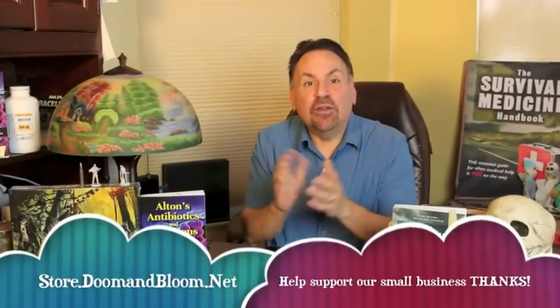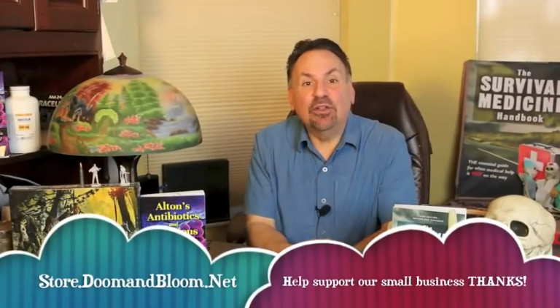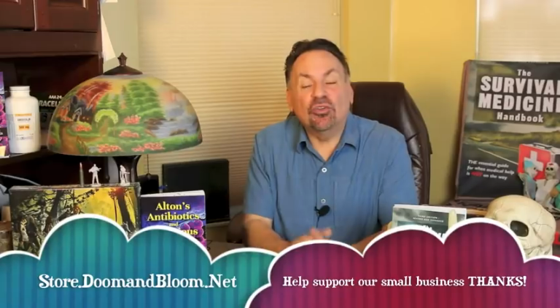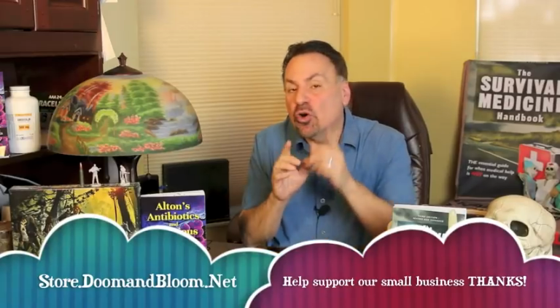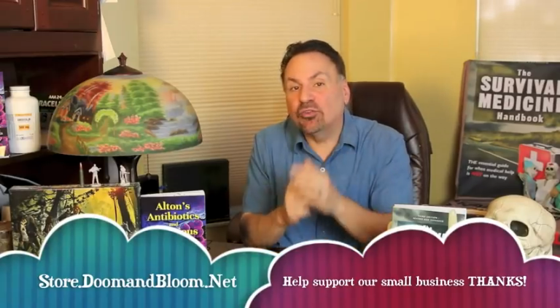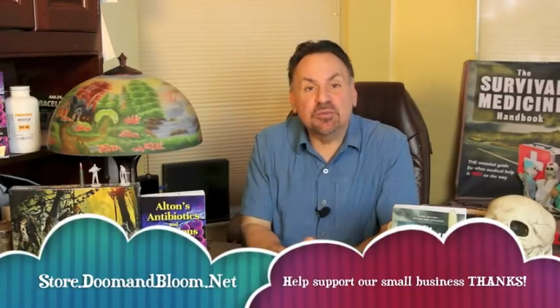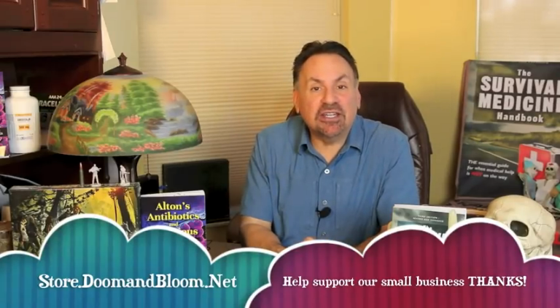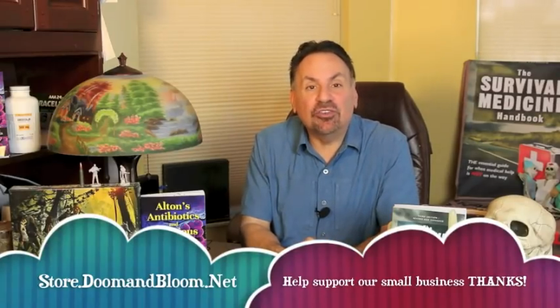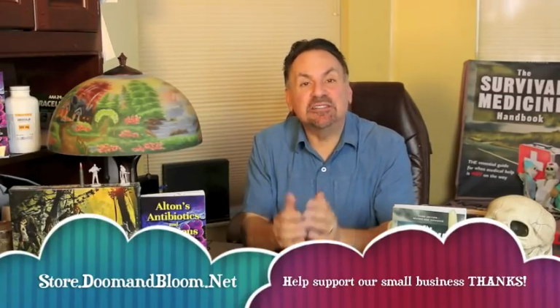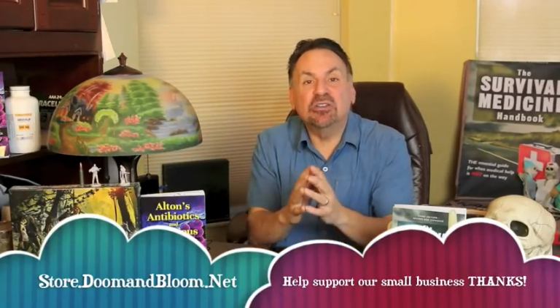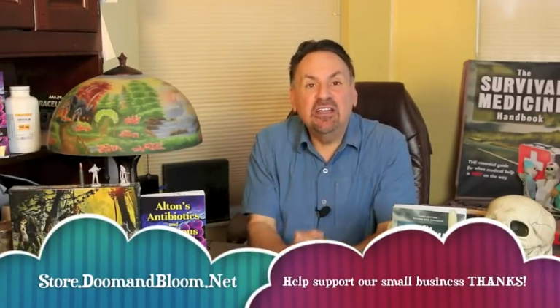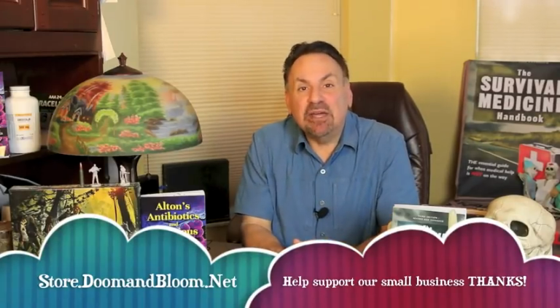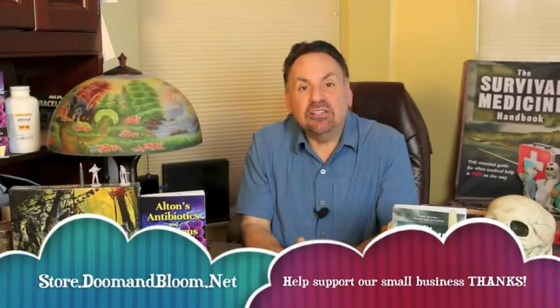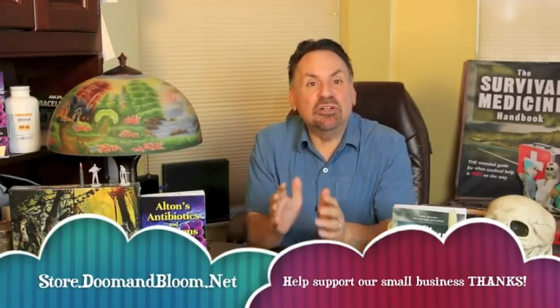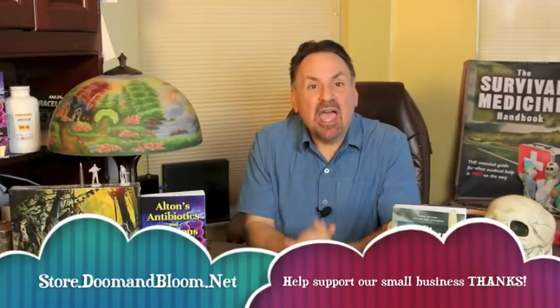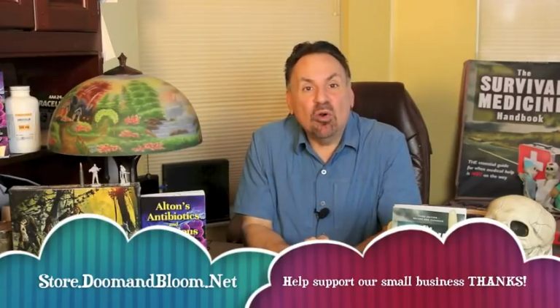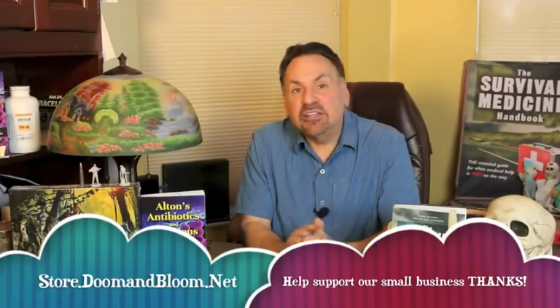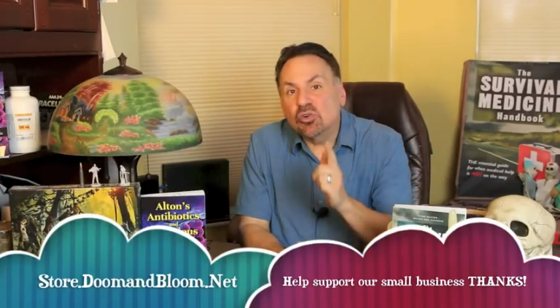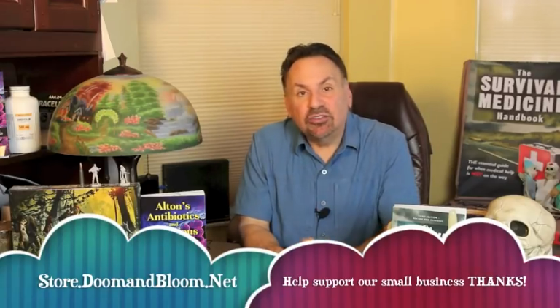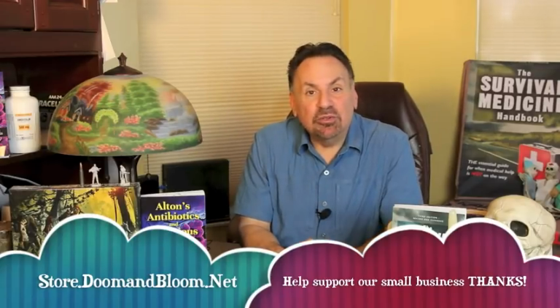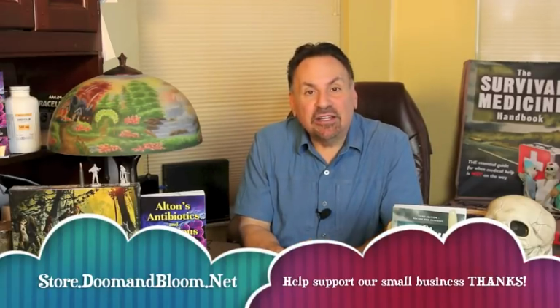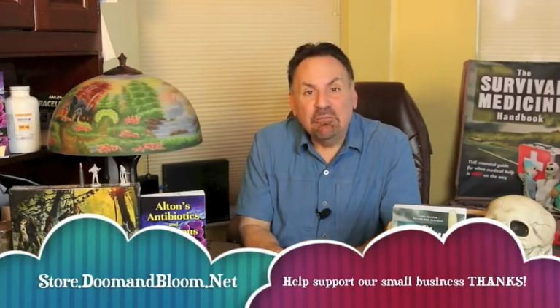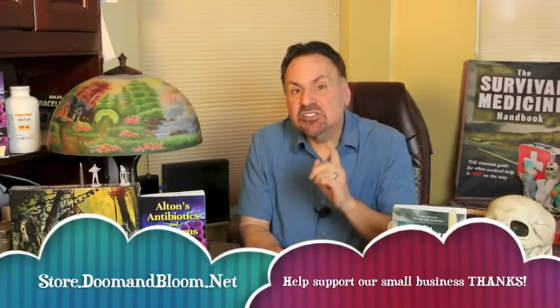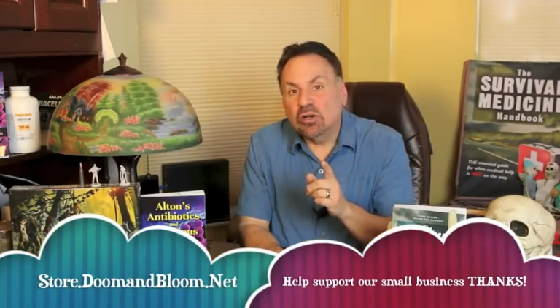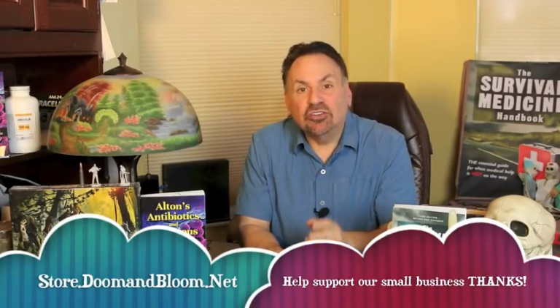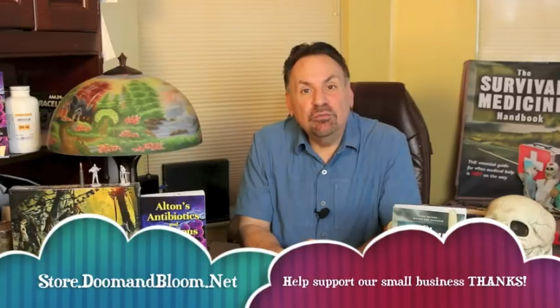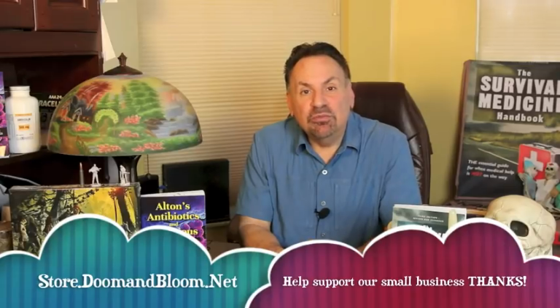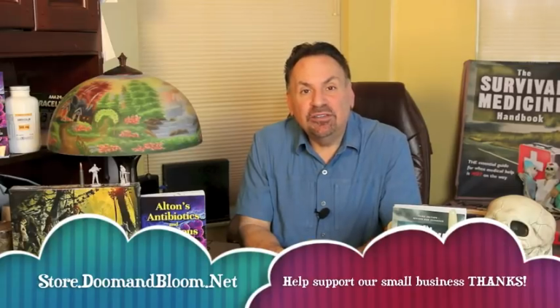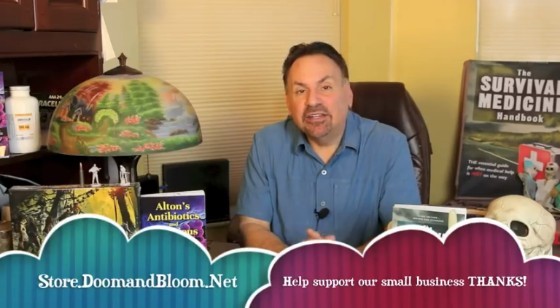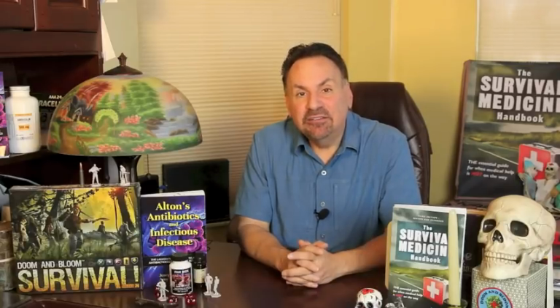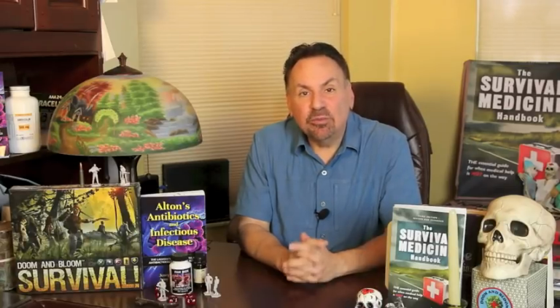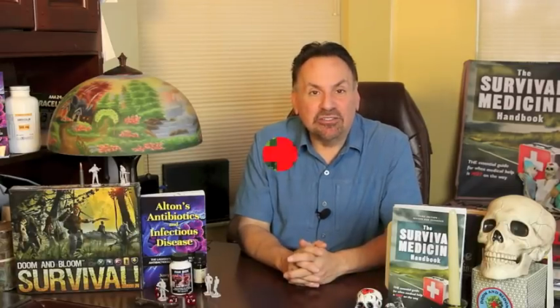Don't forget to fill those holes in your medical storage by checking out Nurse Amy's entire line of medical kits, books, and more at store.doomandbloom.net. You'll be glad you did.